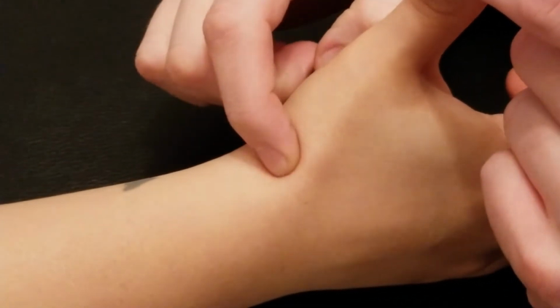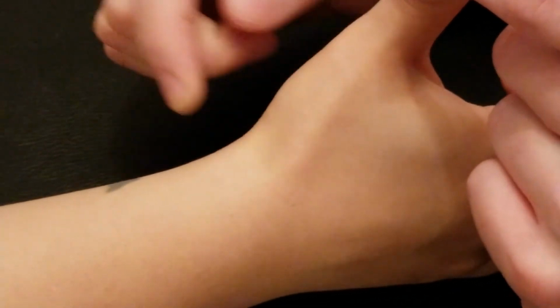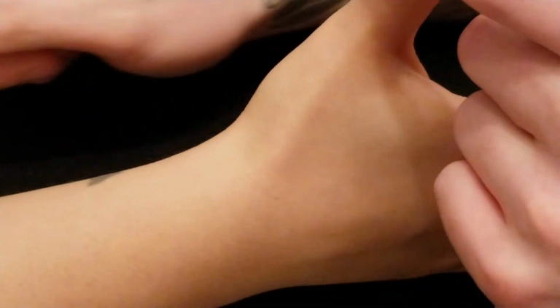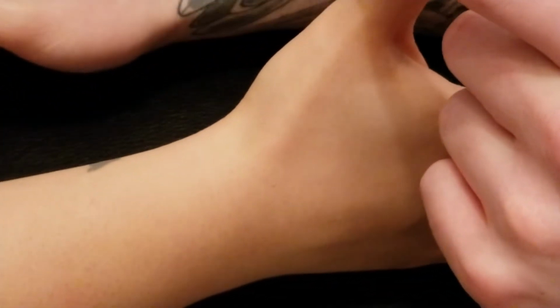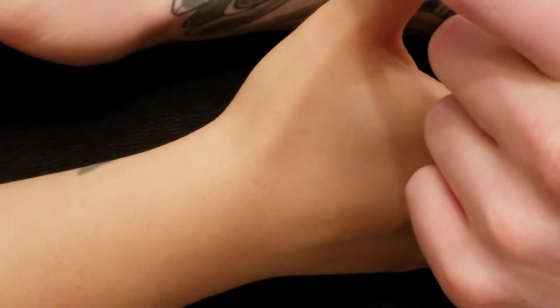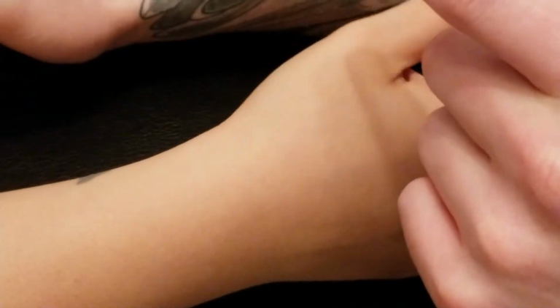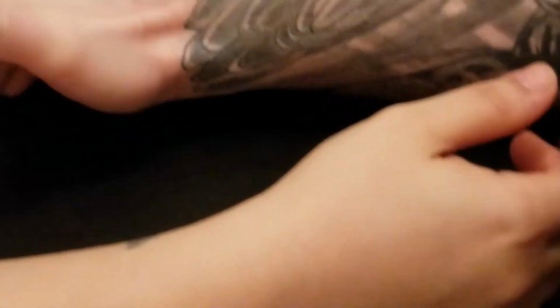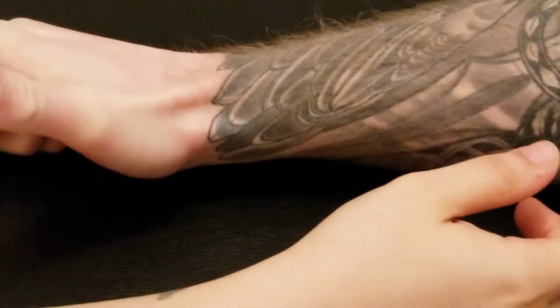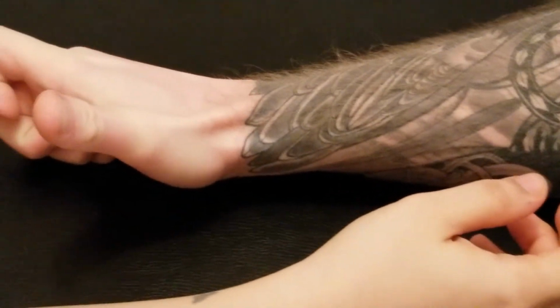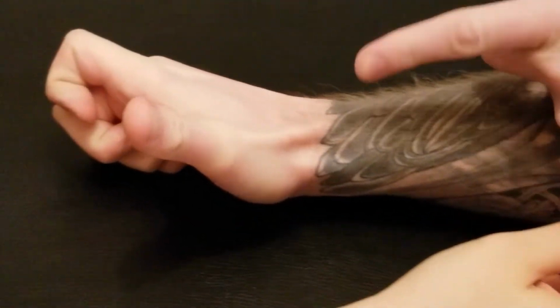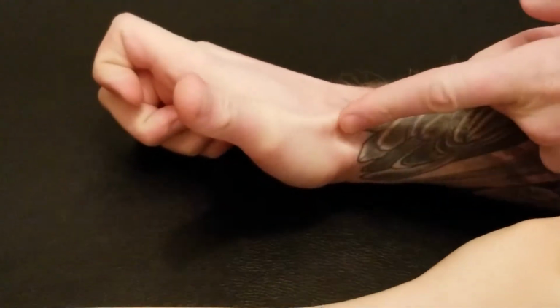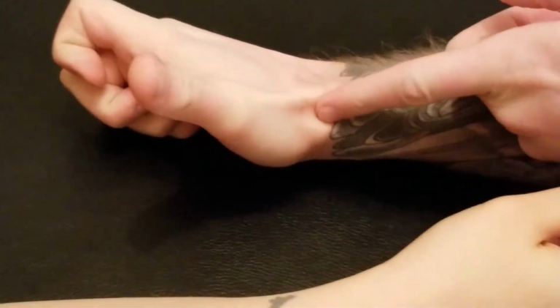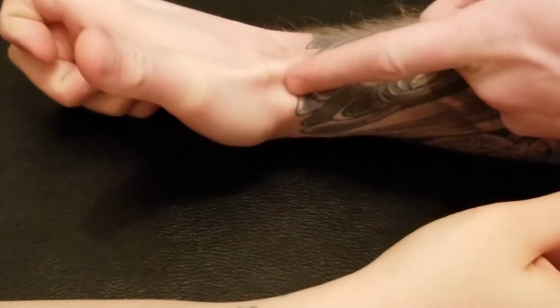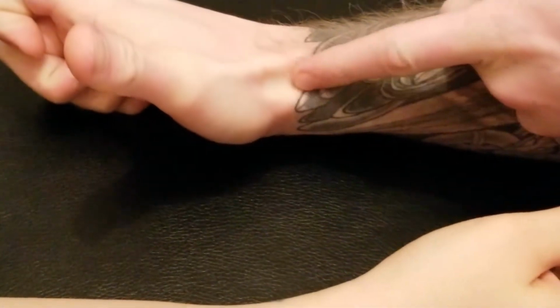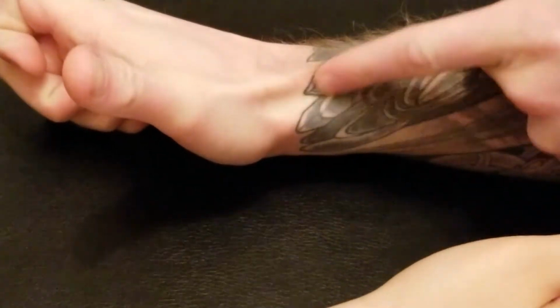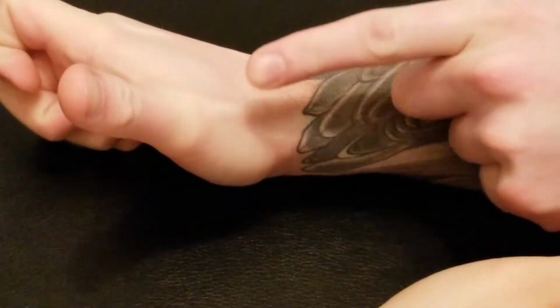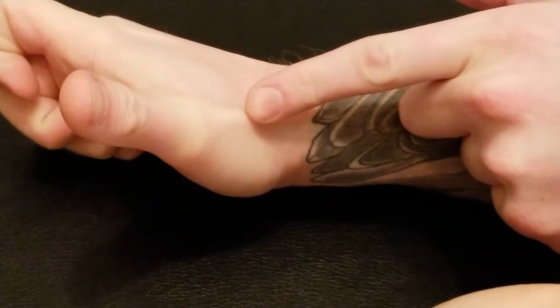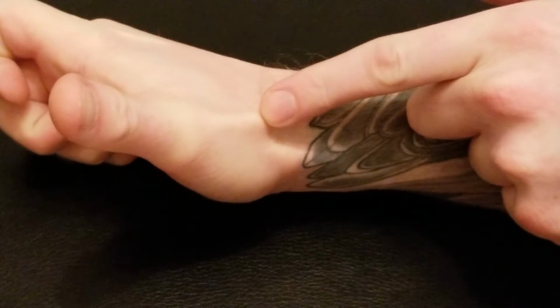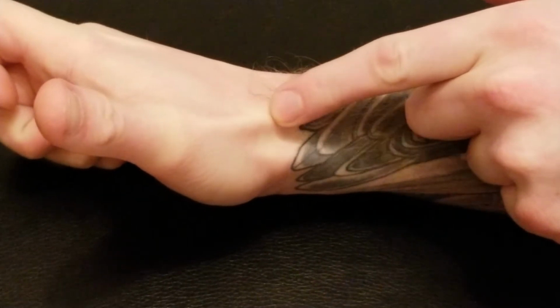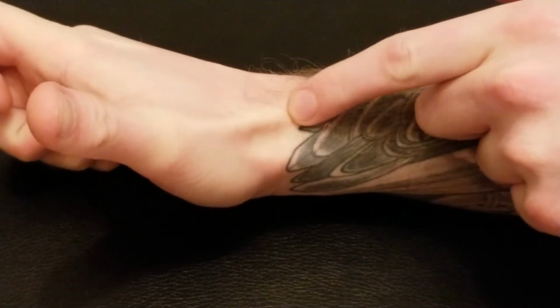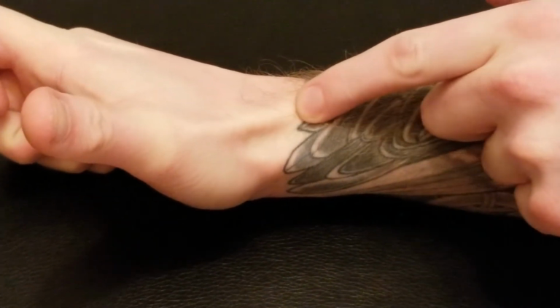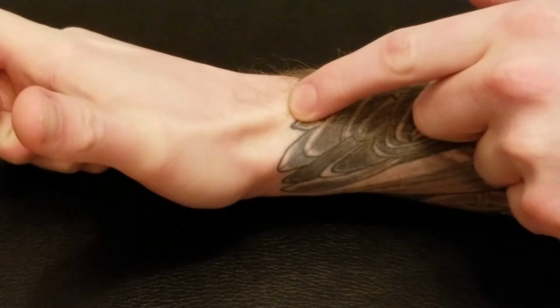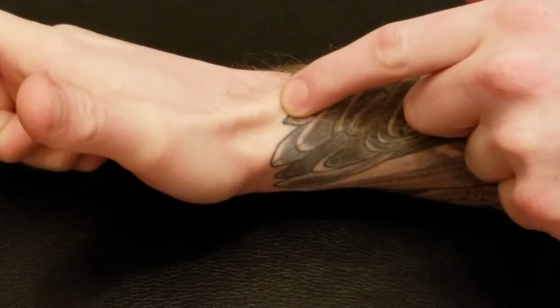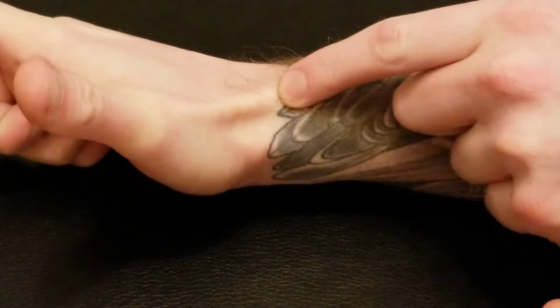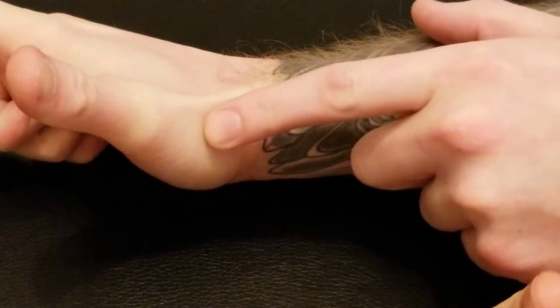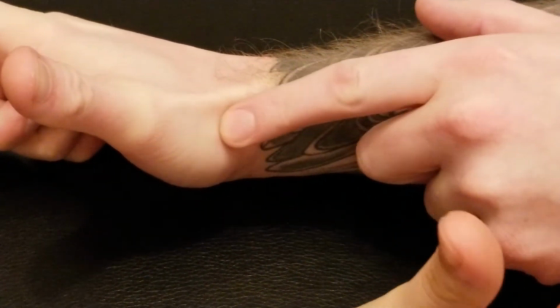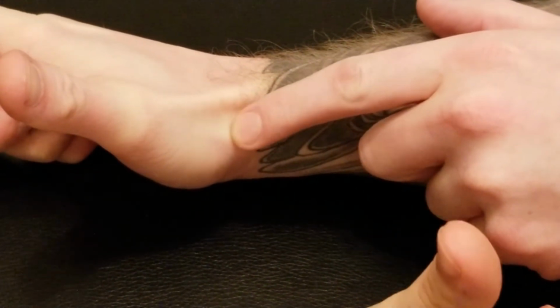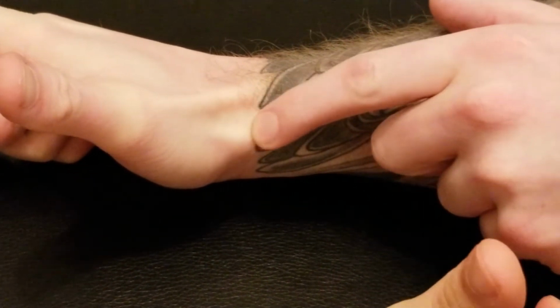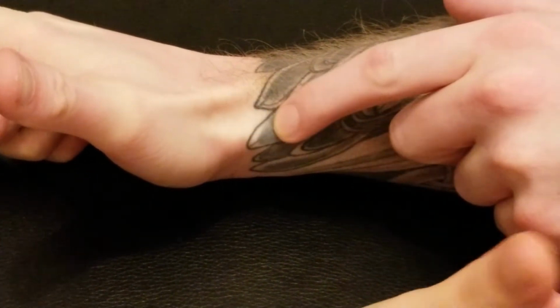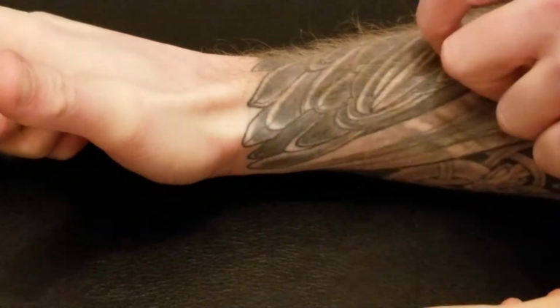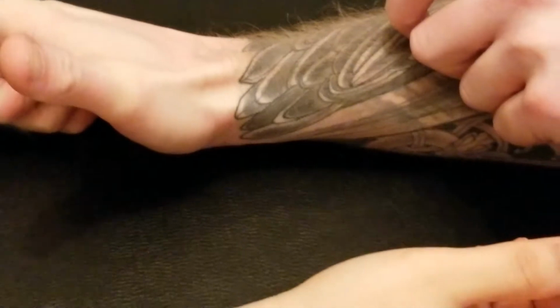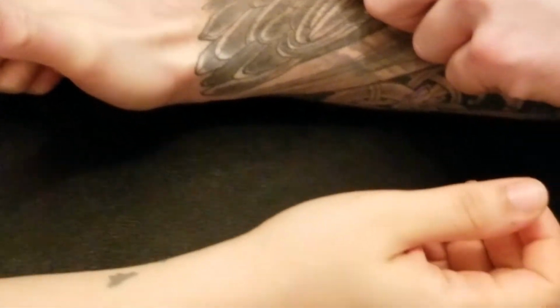I'm going to show it on my own thumb for a second so you can get a sense of that. Right in this area here — this is going to be our extensor pollicis longus tendon, and this will be our extensor pollicis brevis tendon.